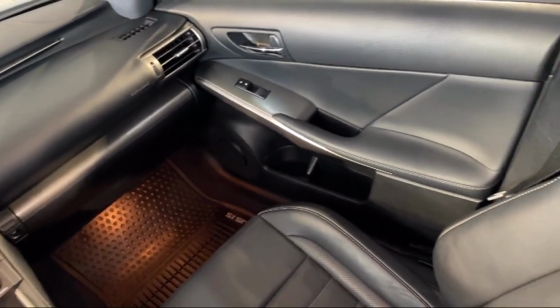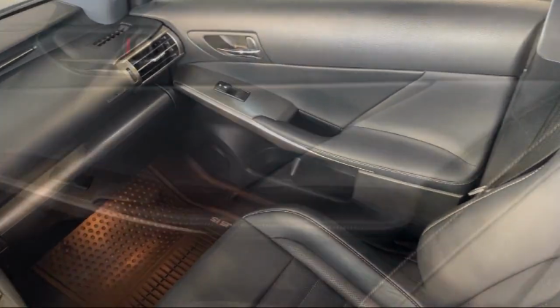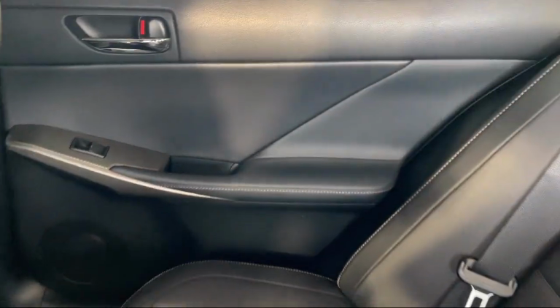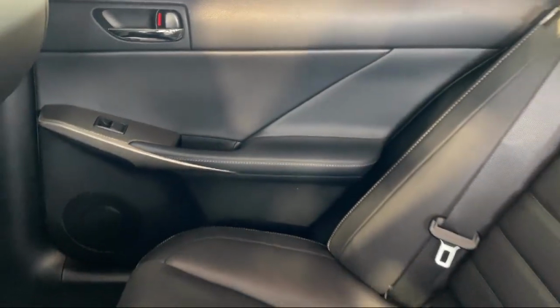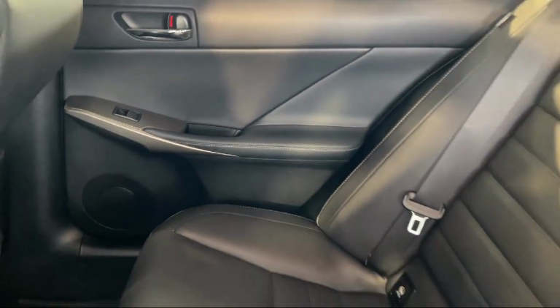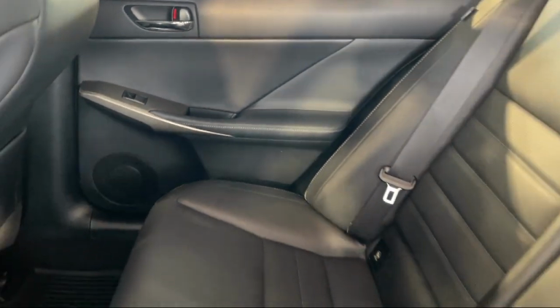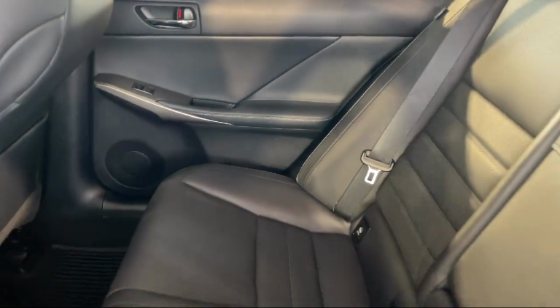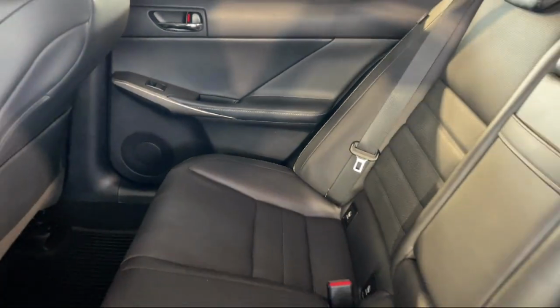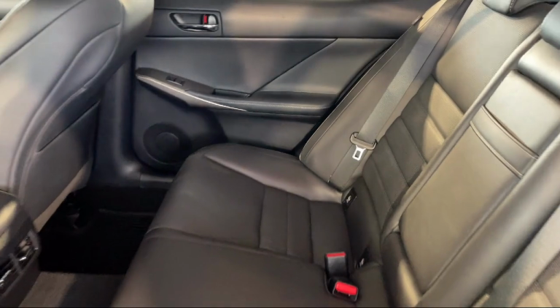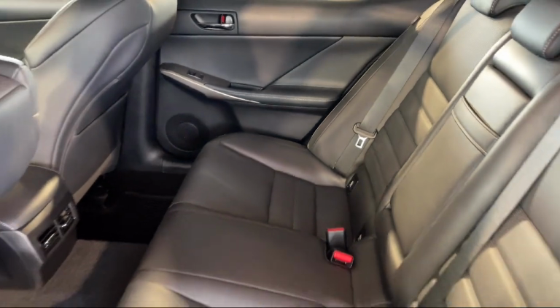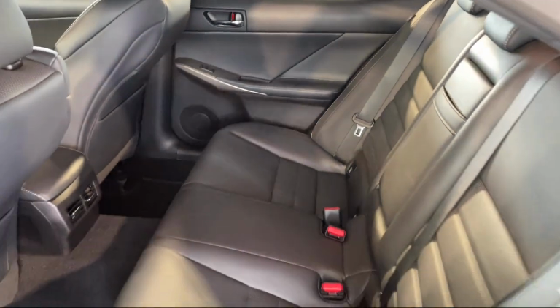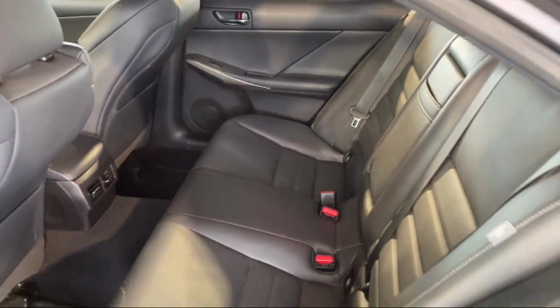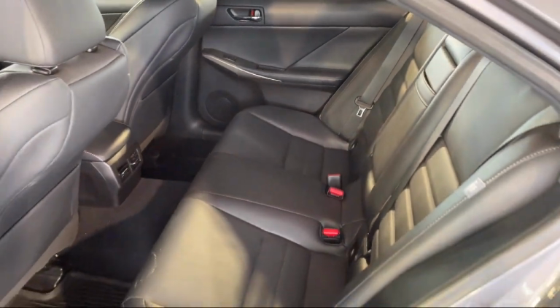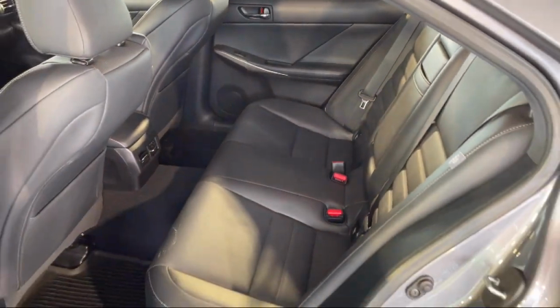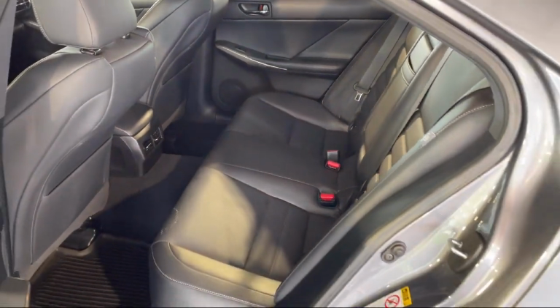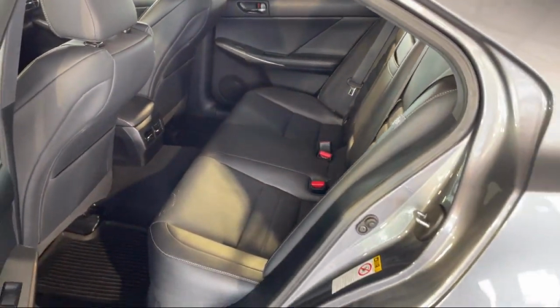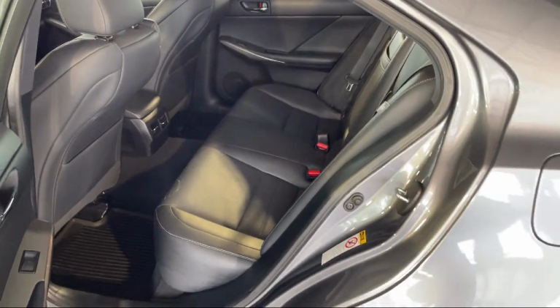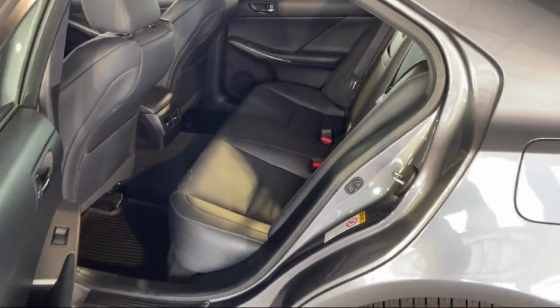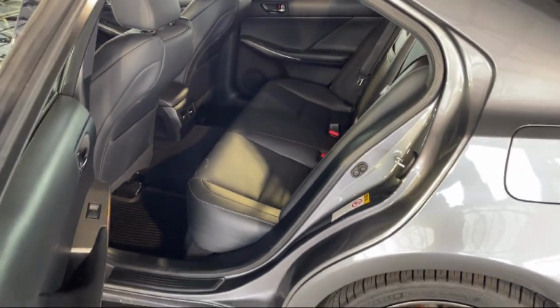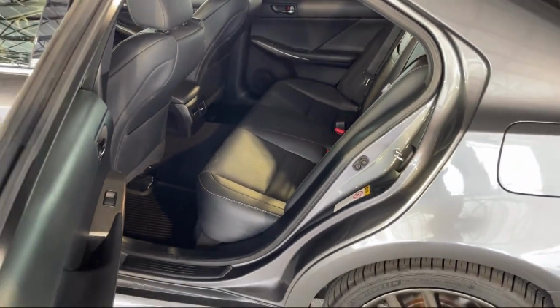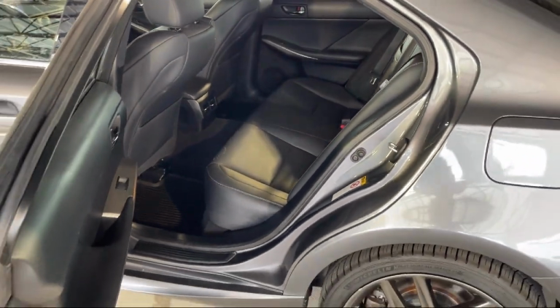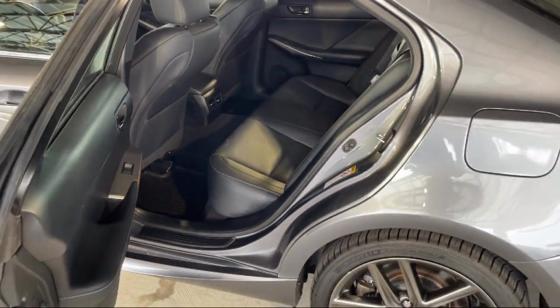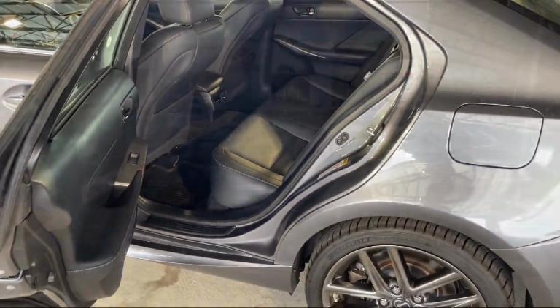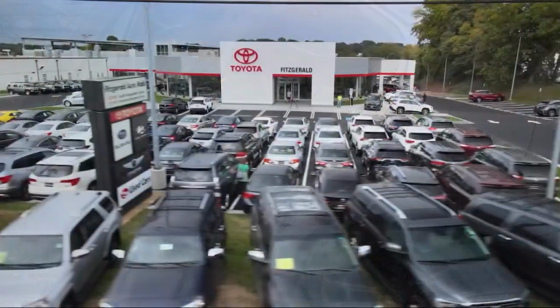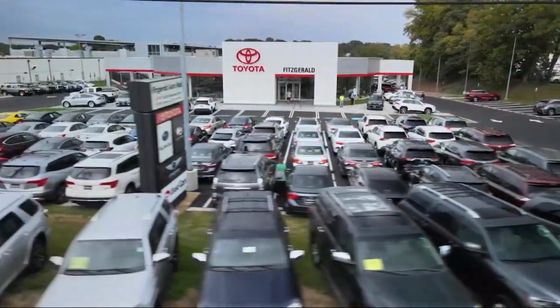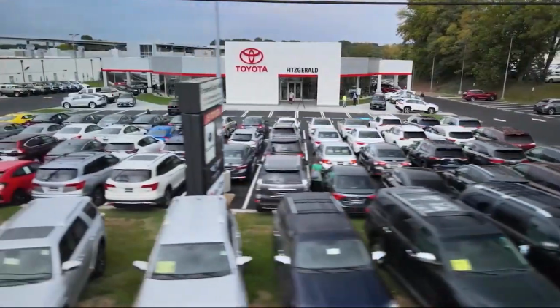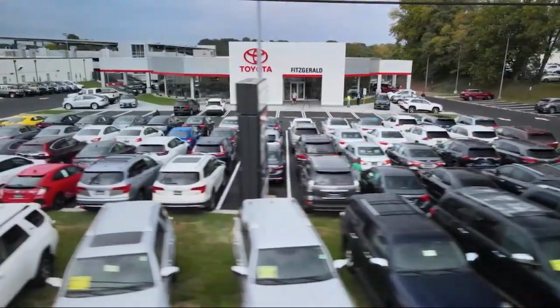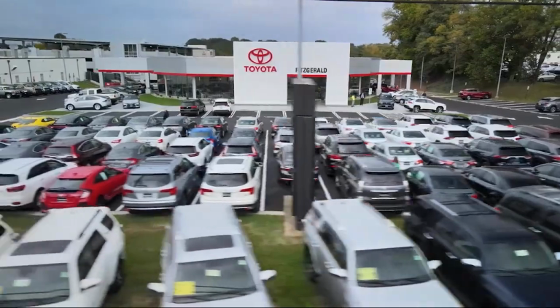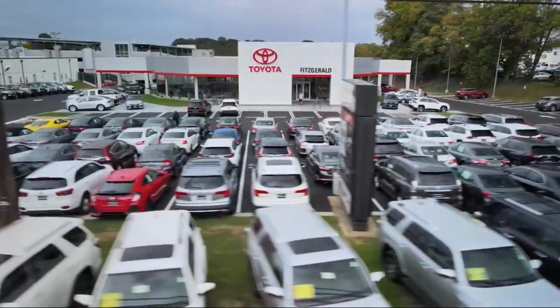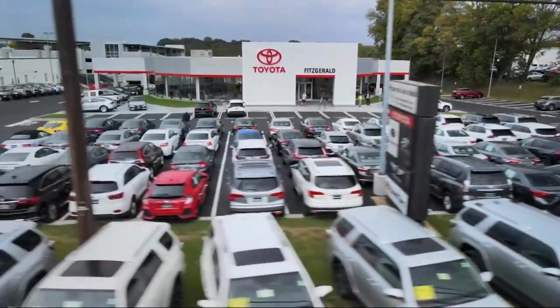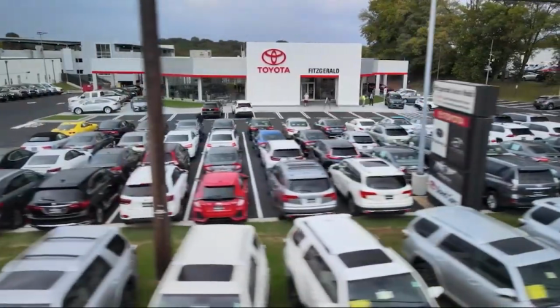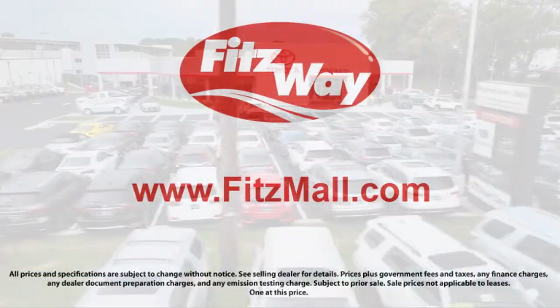So you'll know as much about the vehicle as we do. Fitzgerald Auto Malls is the first and only auto dealer group in North America to have achieved the ISO certification, so you can buy with confidence knowing that you're in the best possible hands.